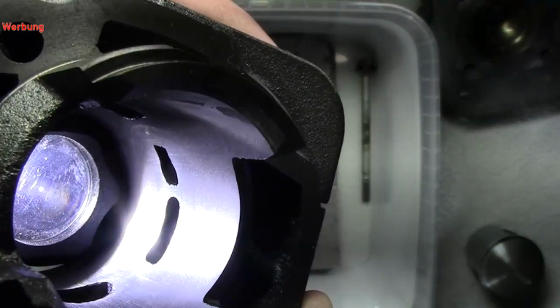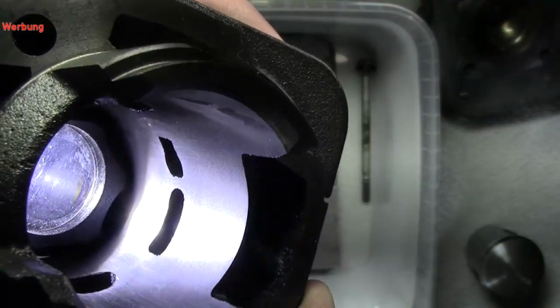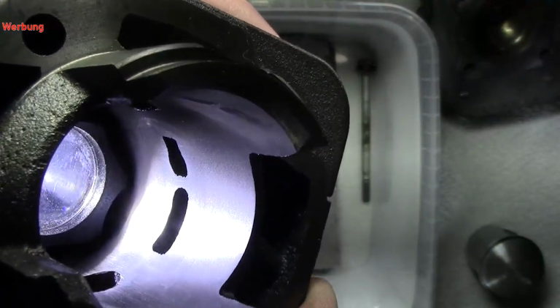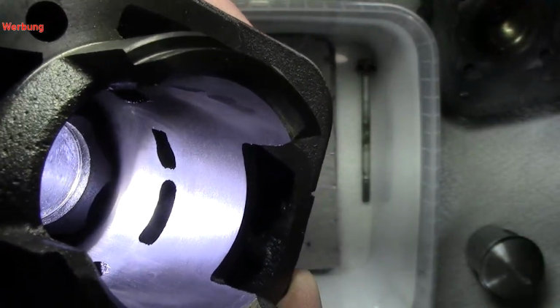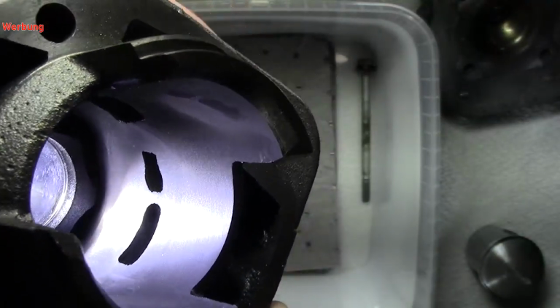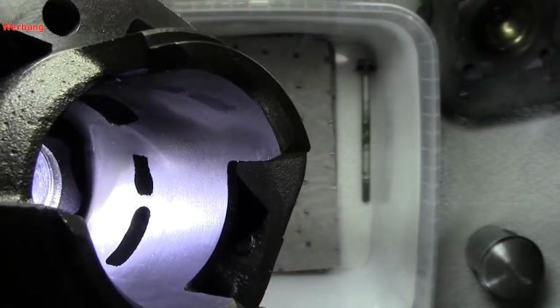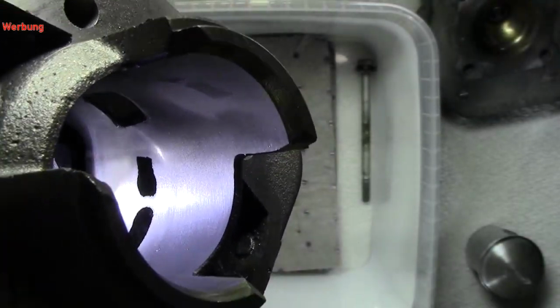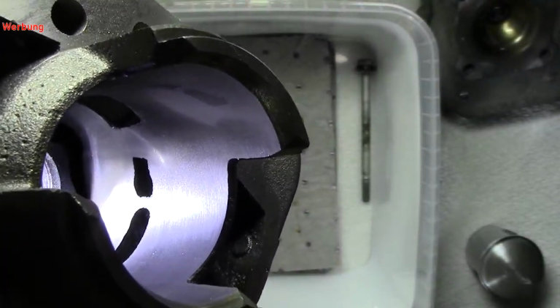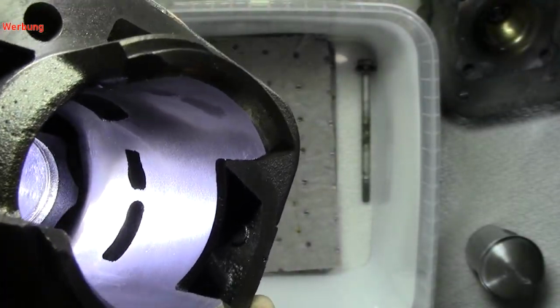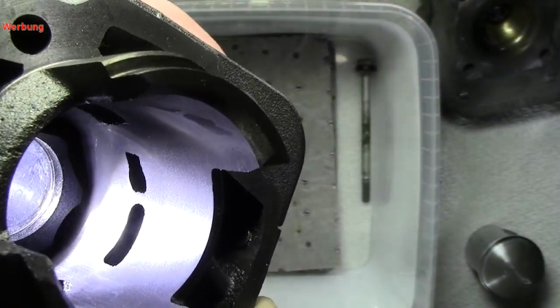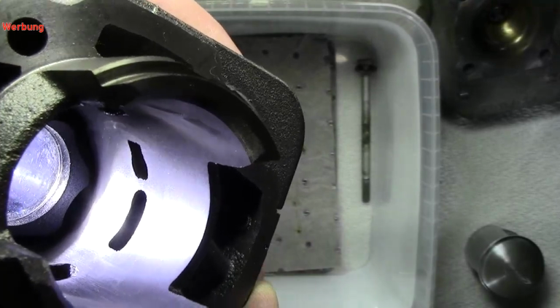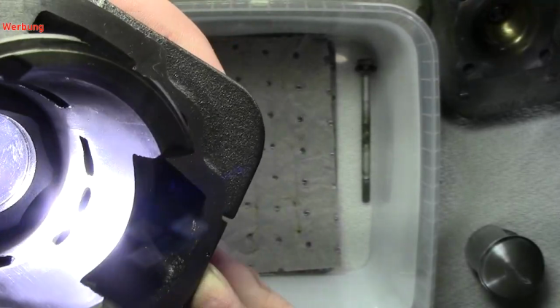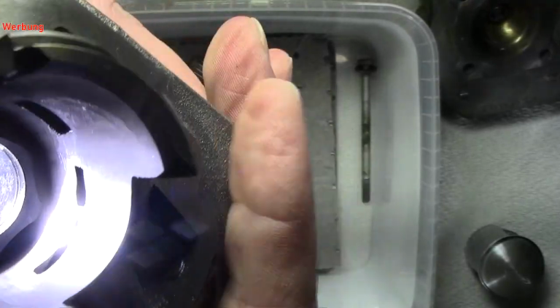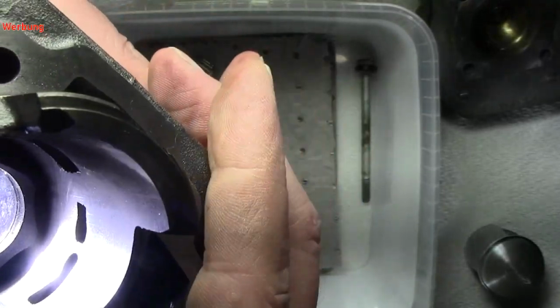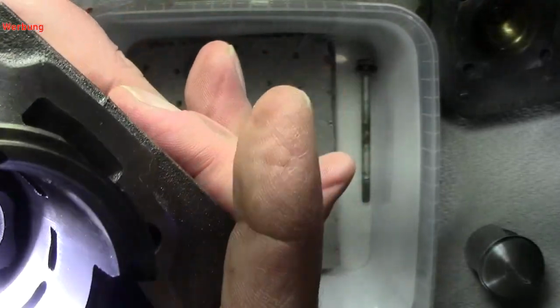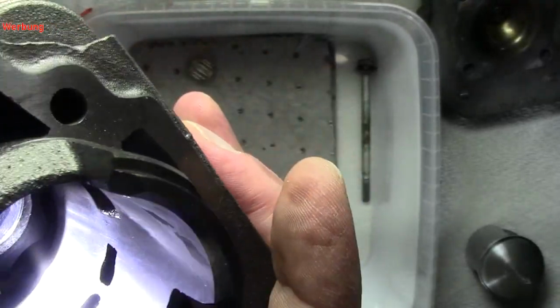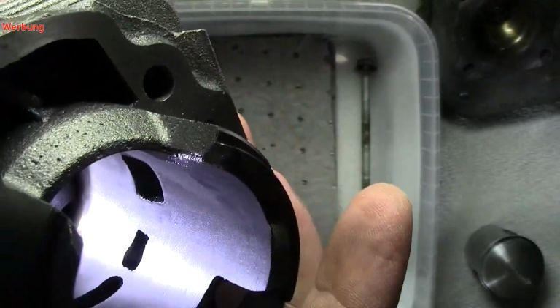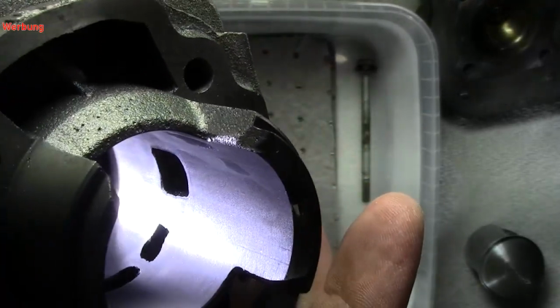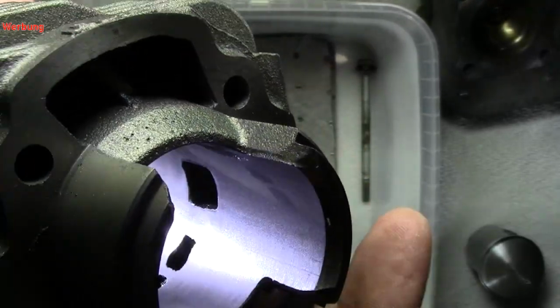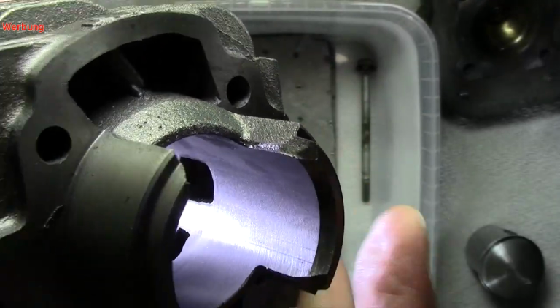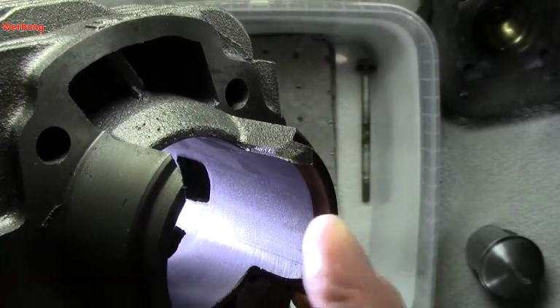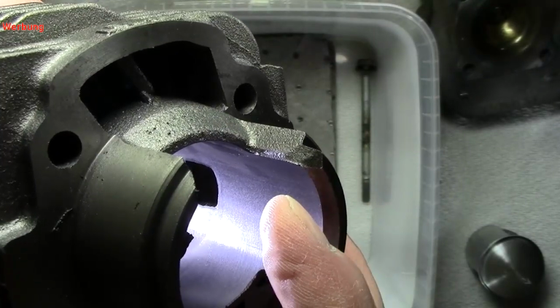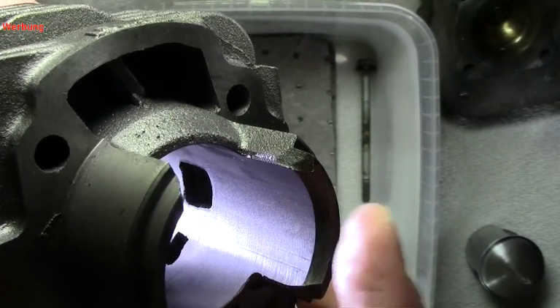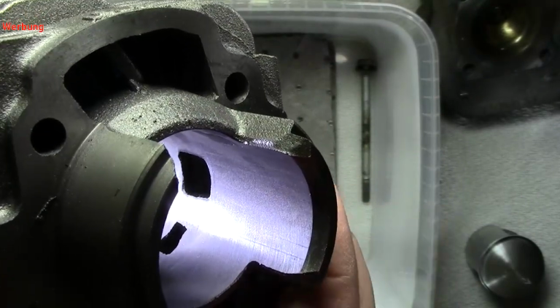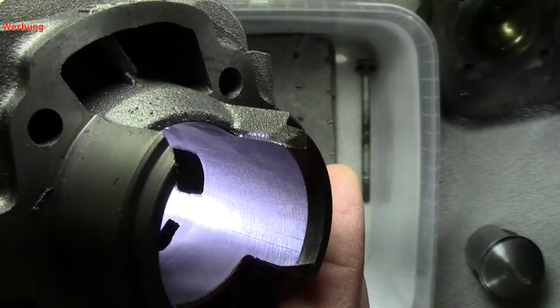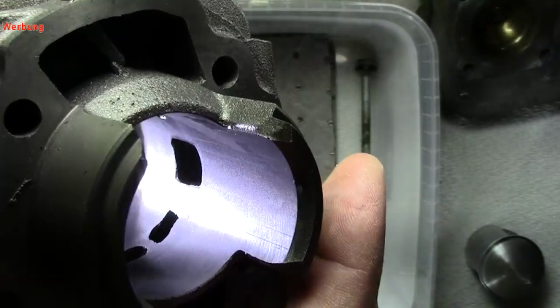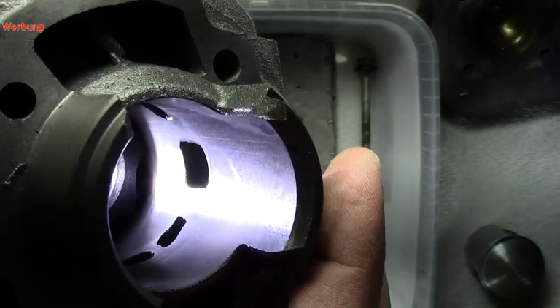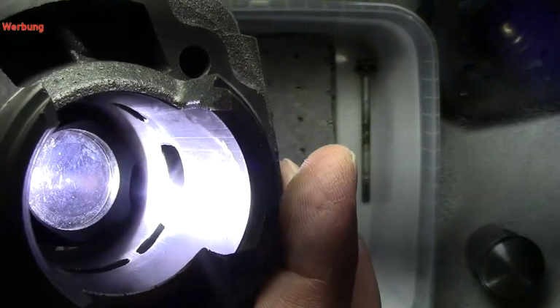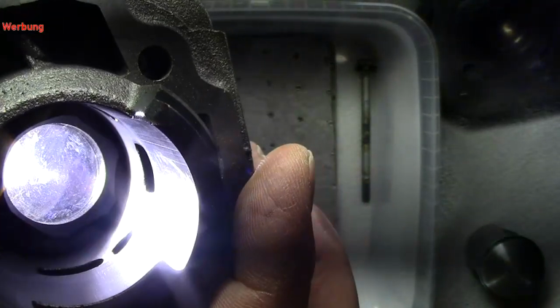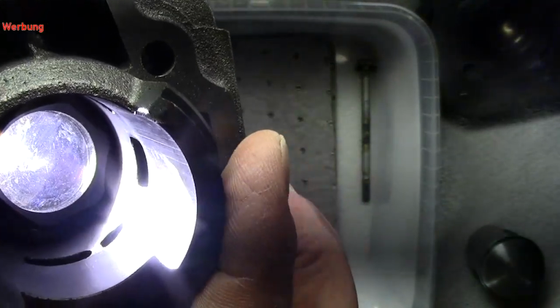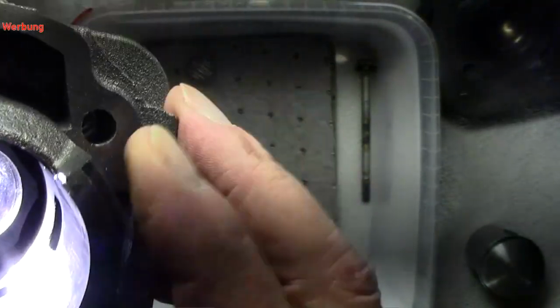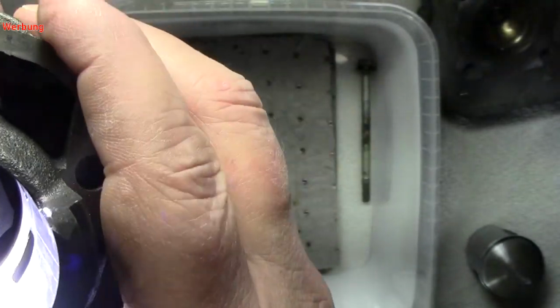Ich hoffe, ihr seht das einigermaßen. Da könnte ich noch ein bisschen nacharbeiten. Jetzt kommt der Einlass — das hier ist jetzt der Einlass. Das sieht doch schon ganz anders aus.